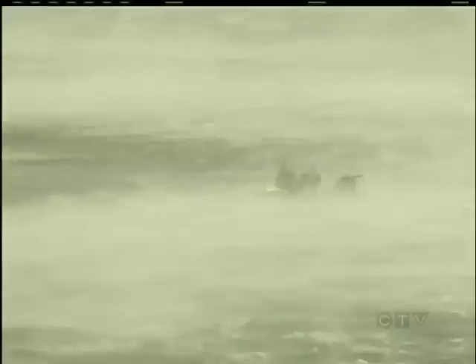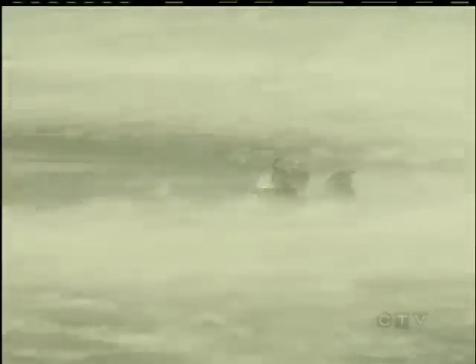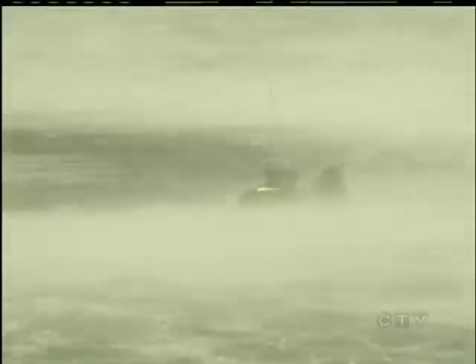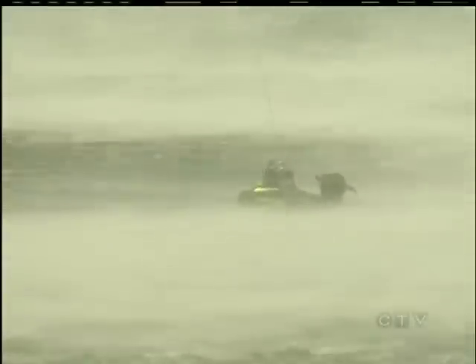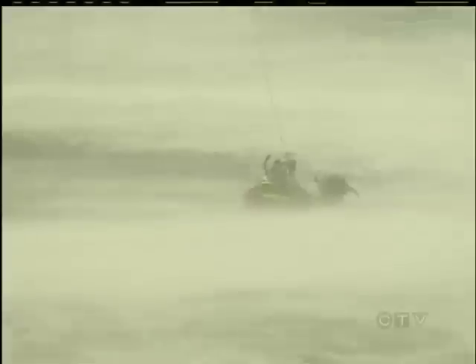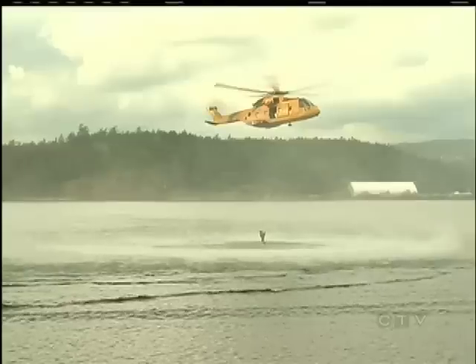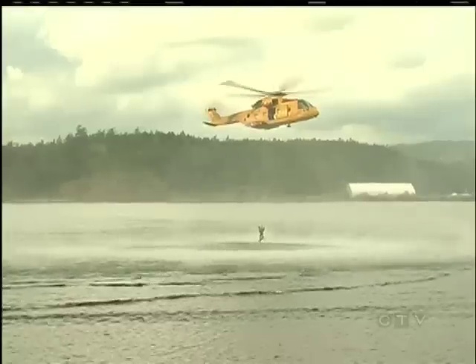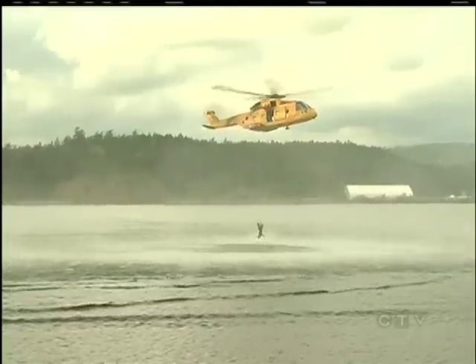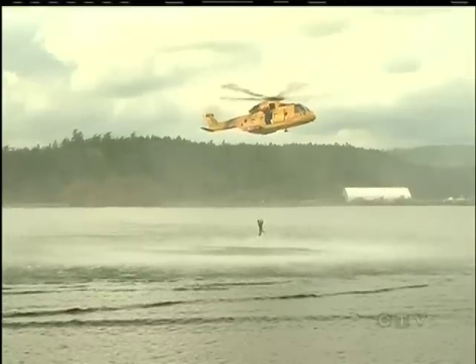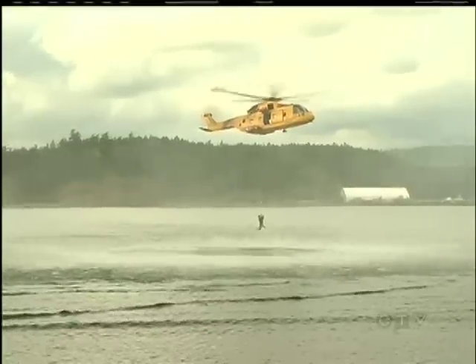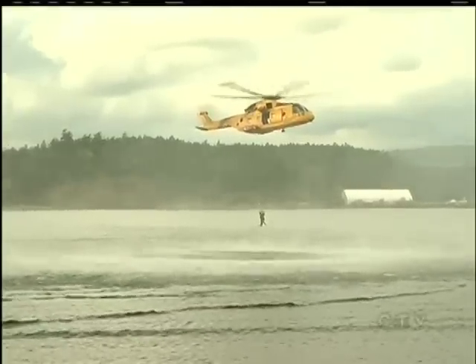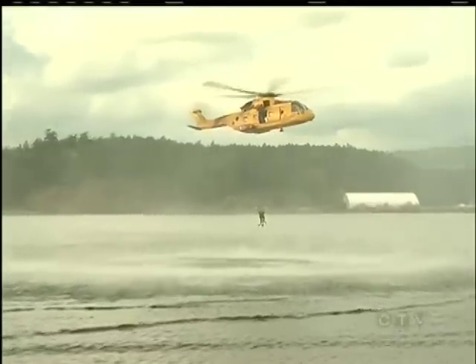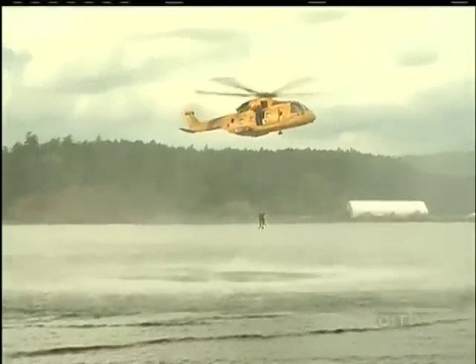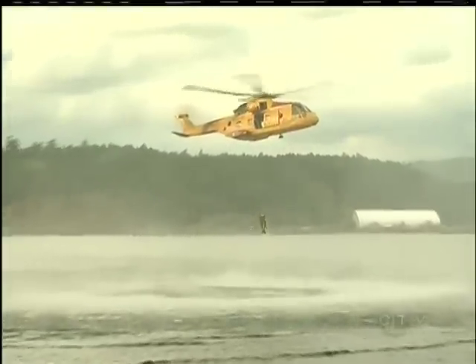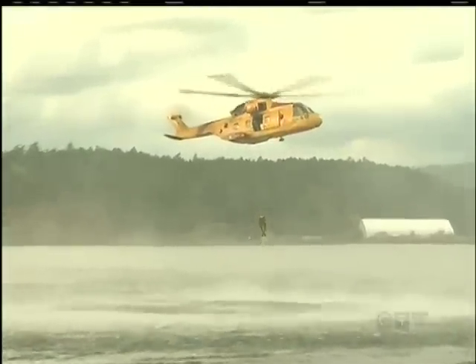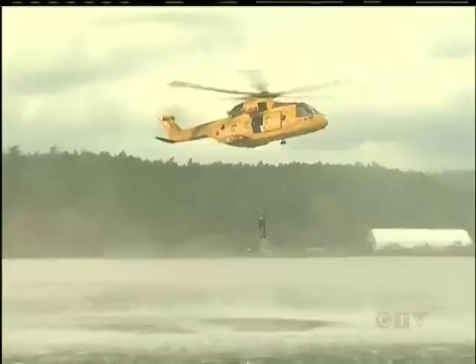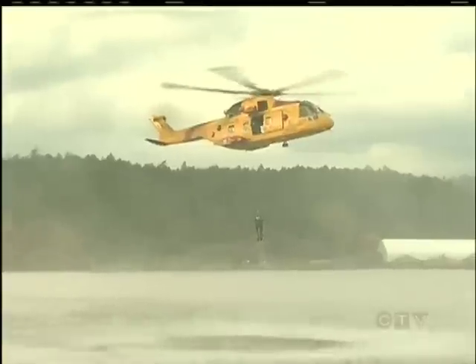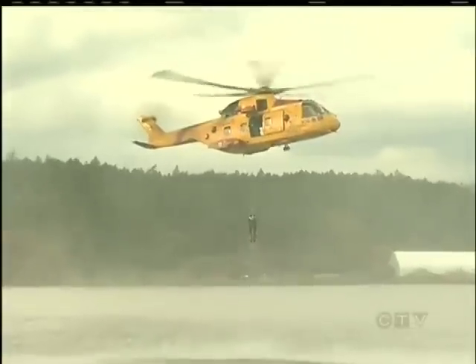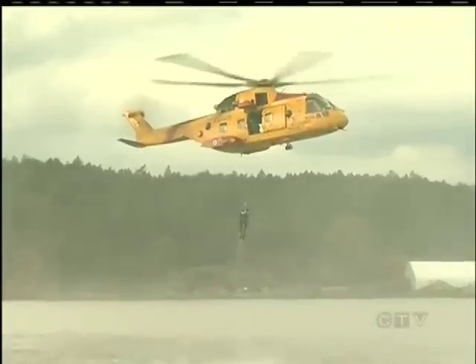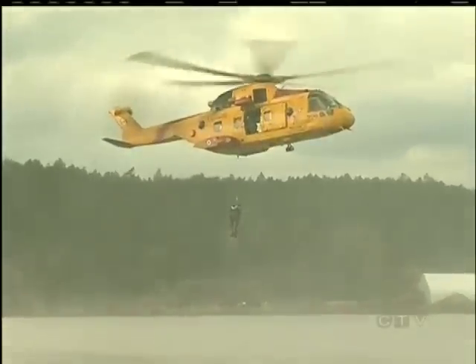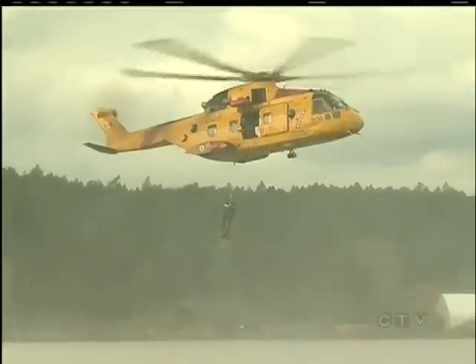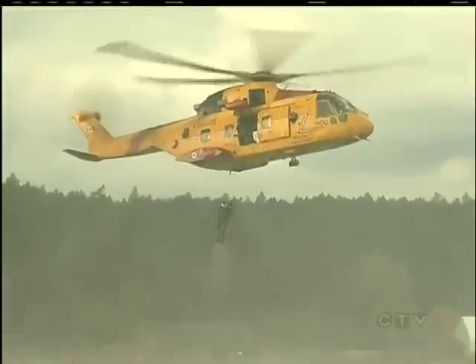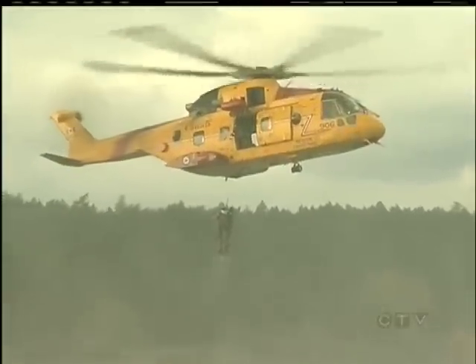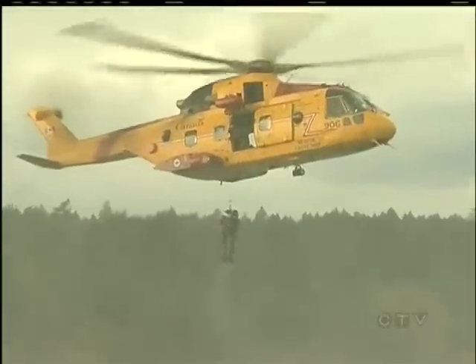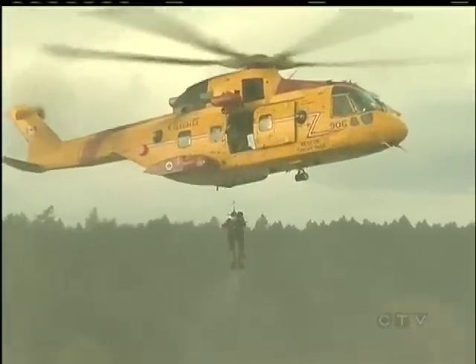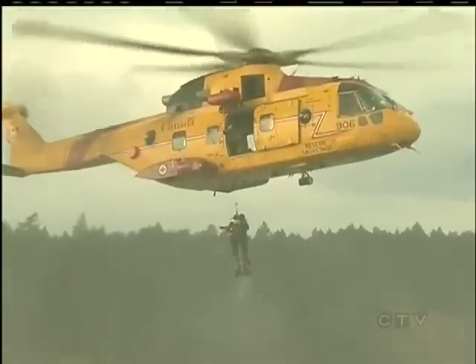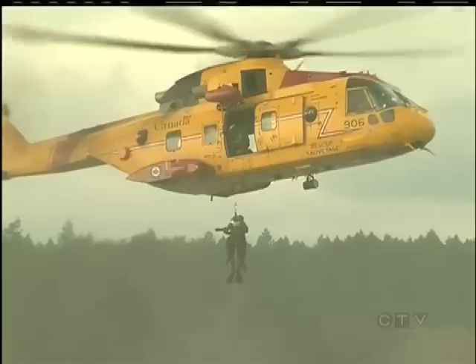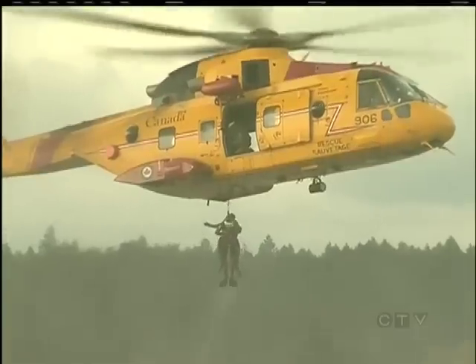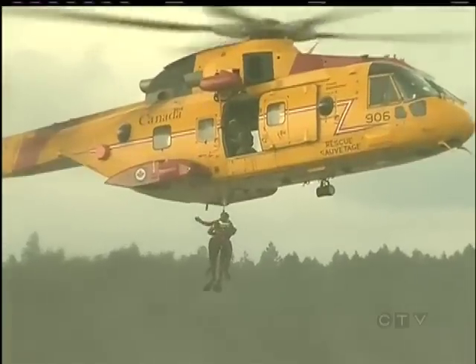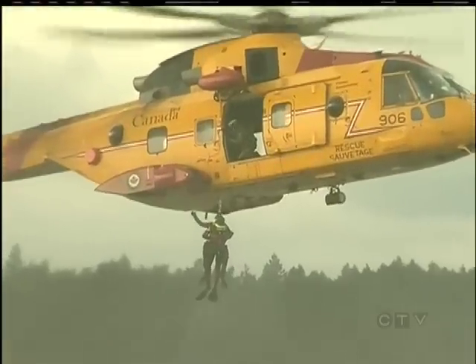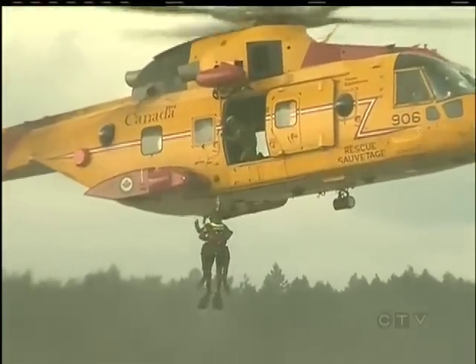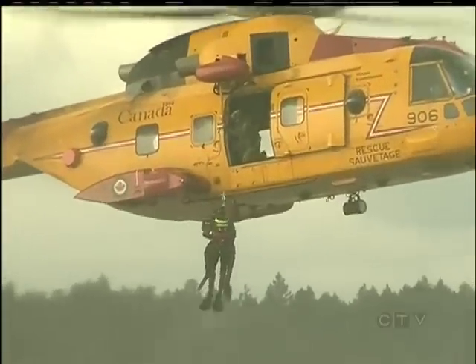Routine? No. But common? Yes. A distressed diver is recovered and reeled to safety. The Esquimalt Harbour is often used by search and rescue for training purposes, to ensure the highest degree of readiness when a real-life rescue call comes in.